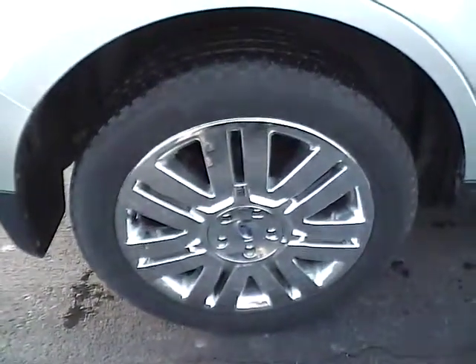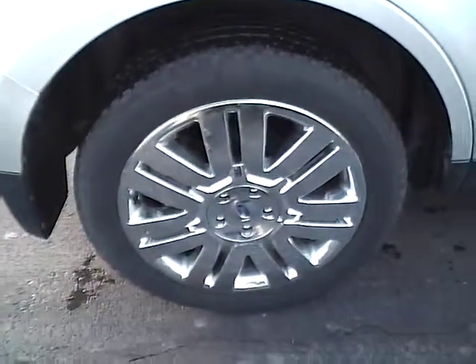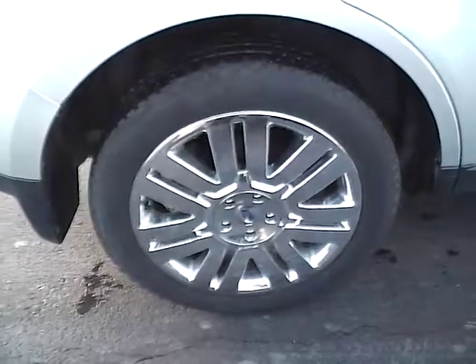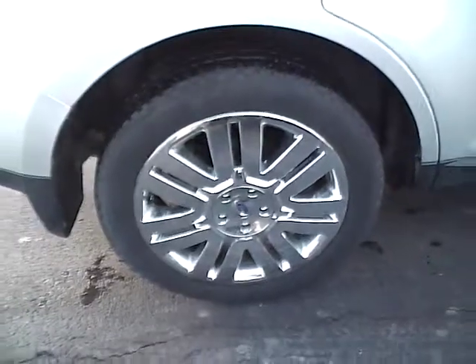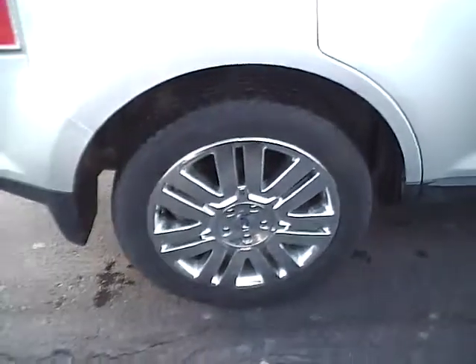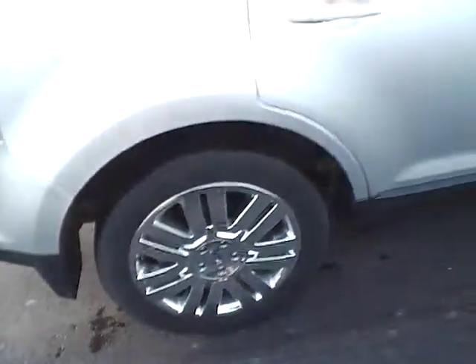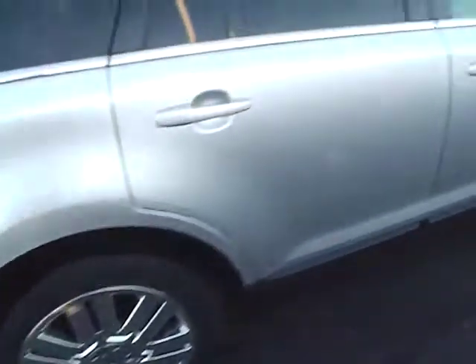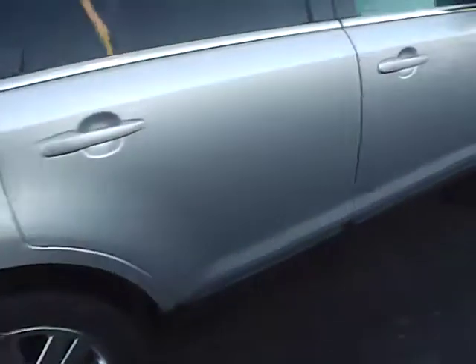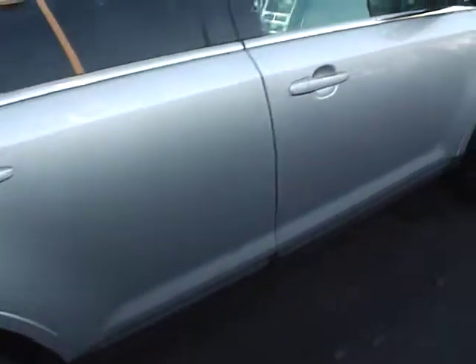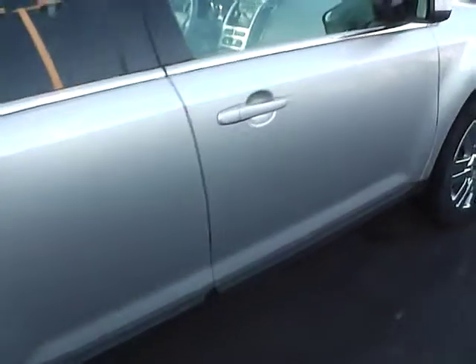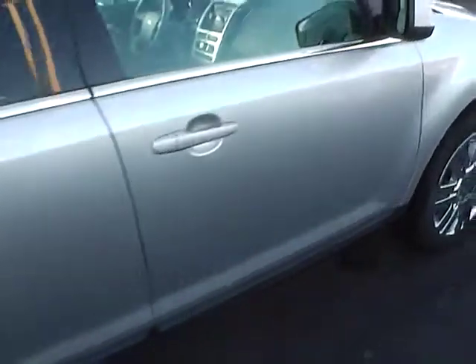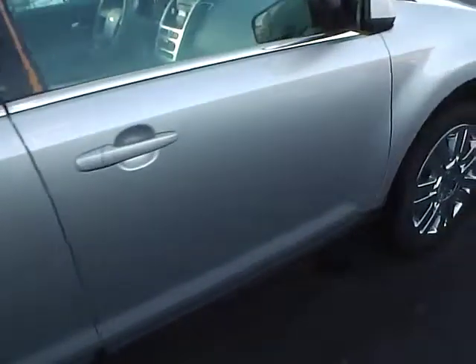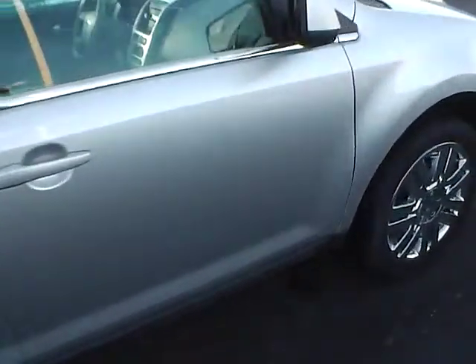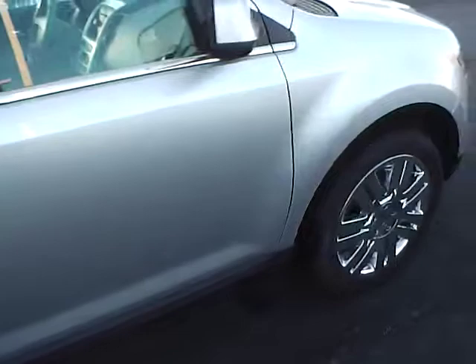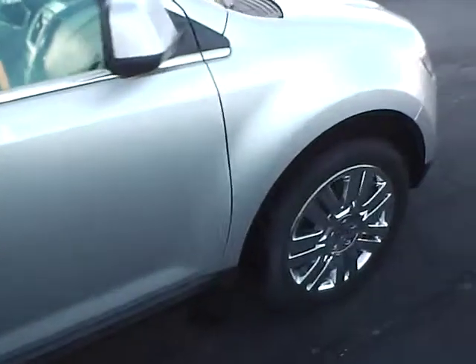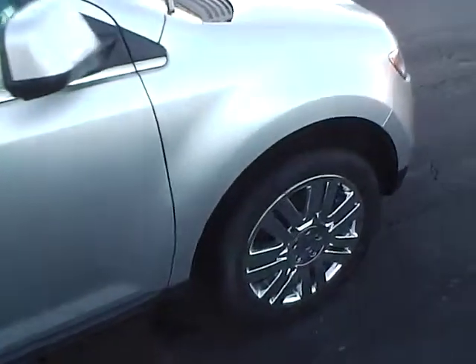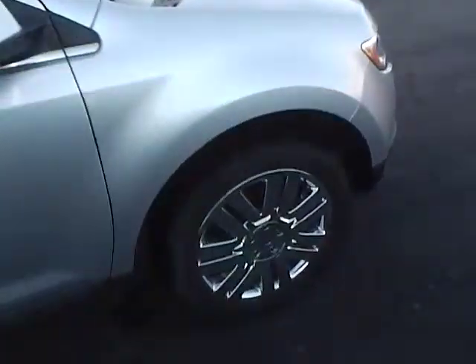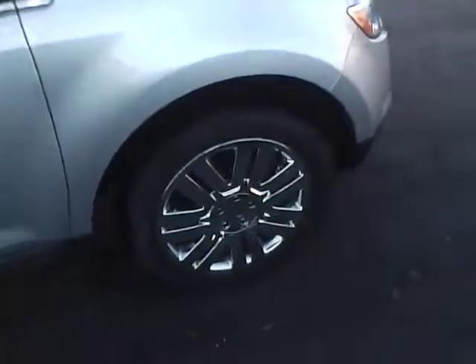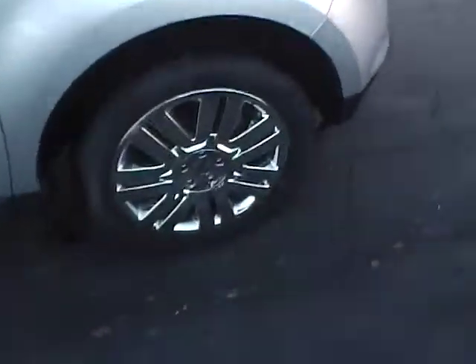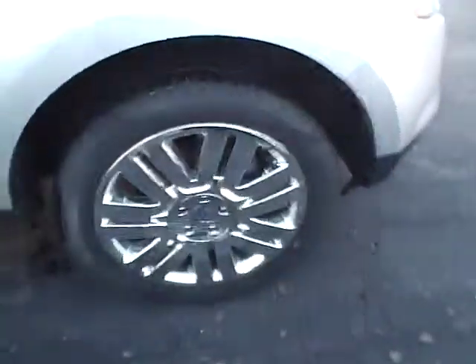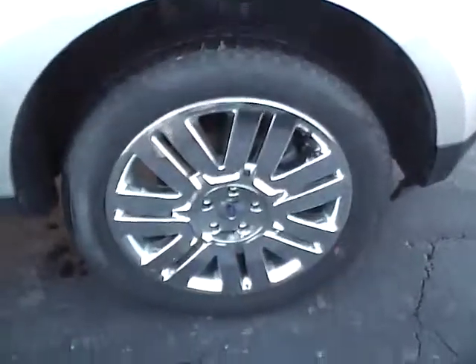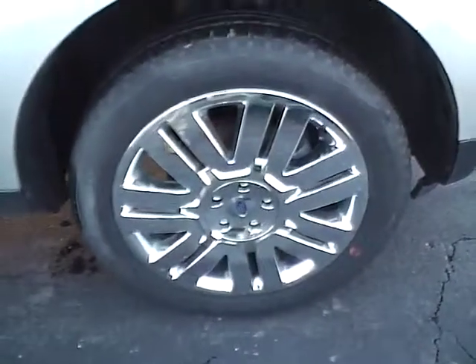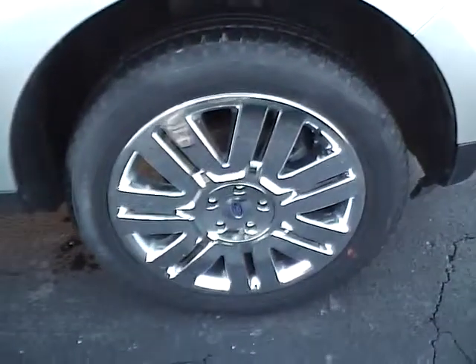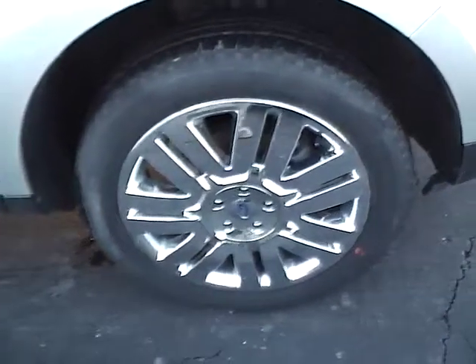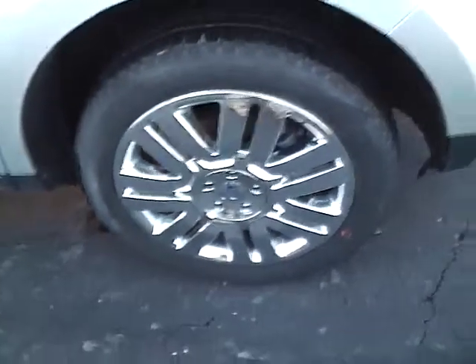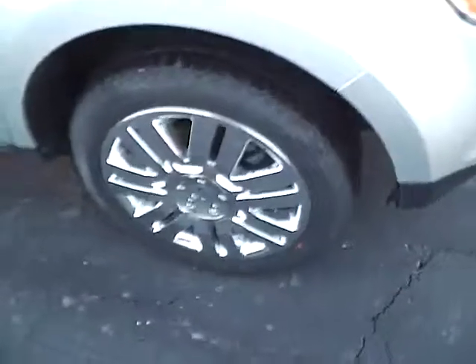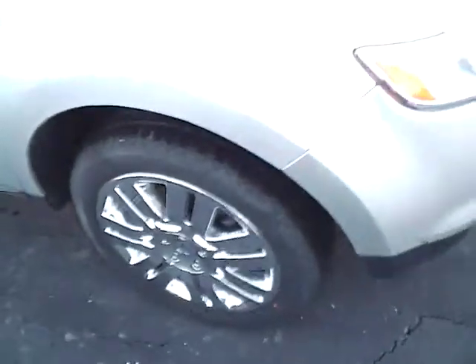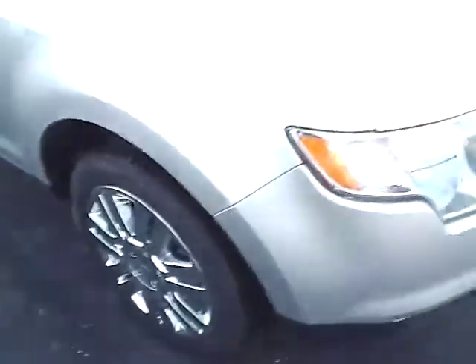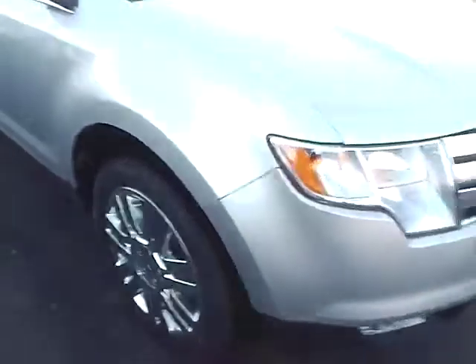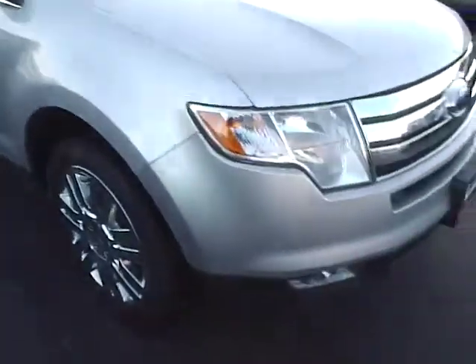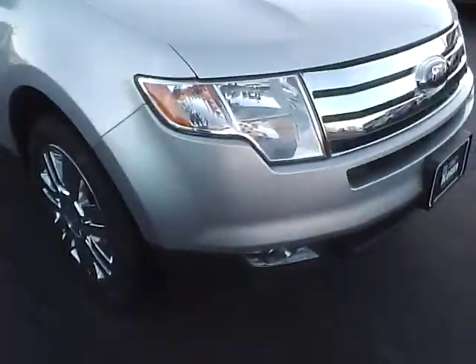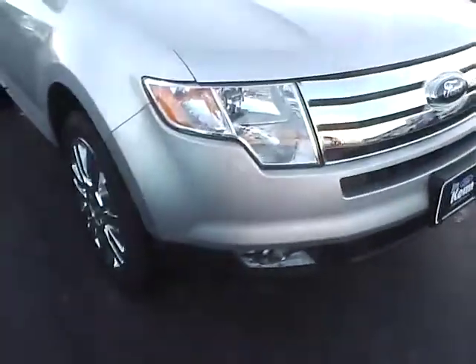Once again, no curb rash, no scratches, tires in excellent condition. Also have front fog lights.